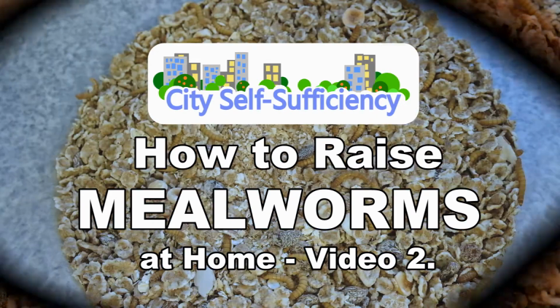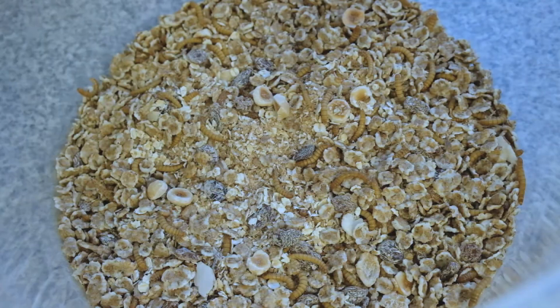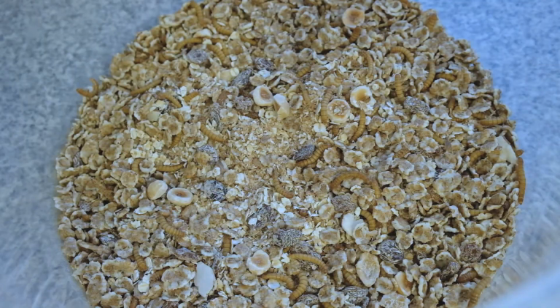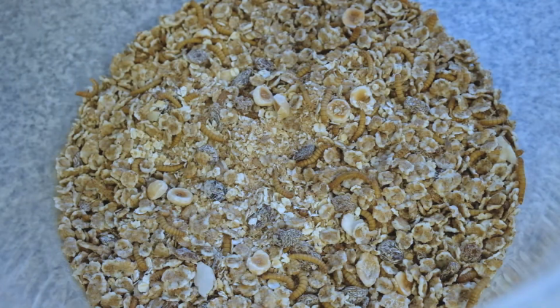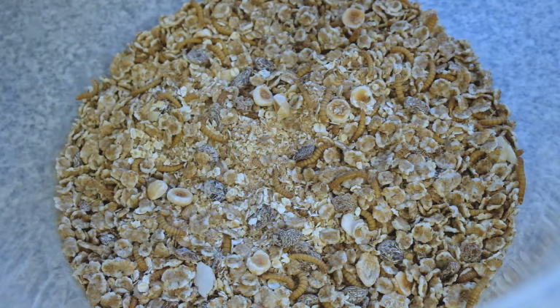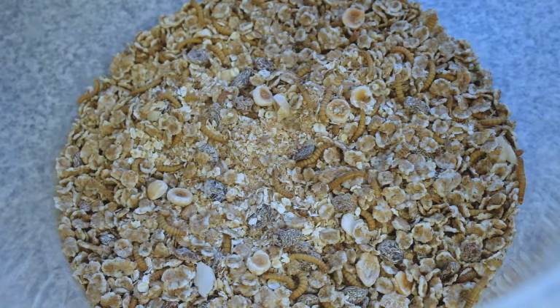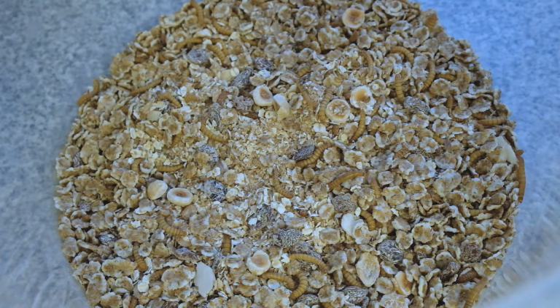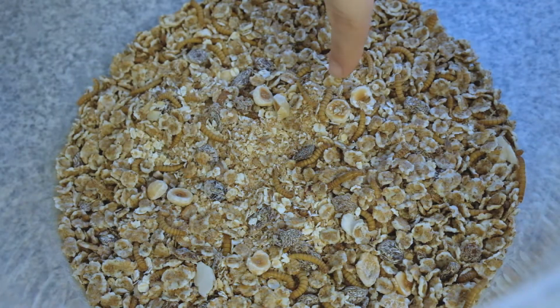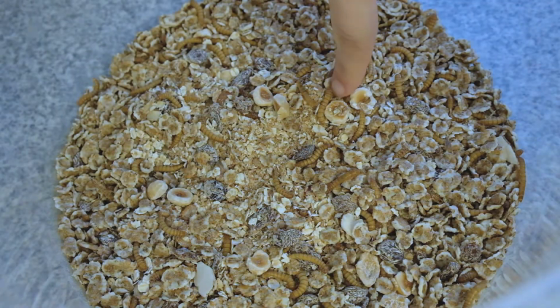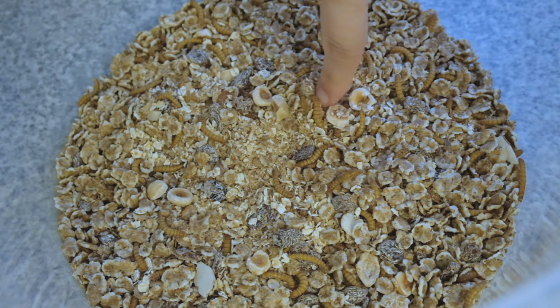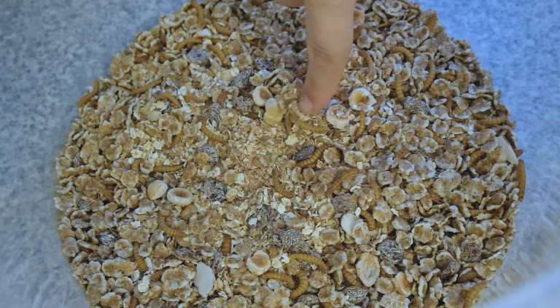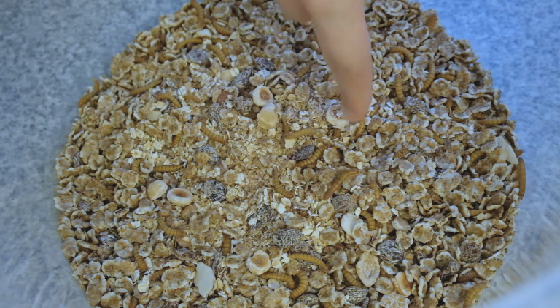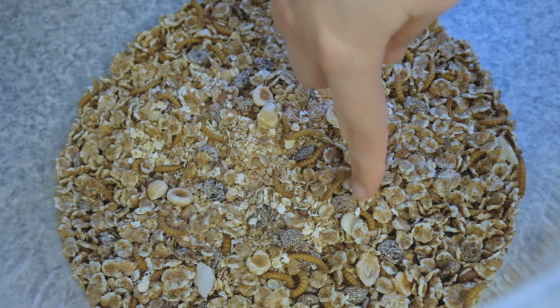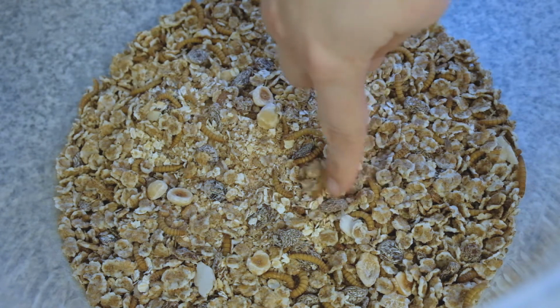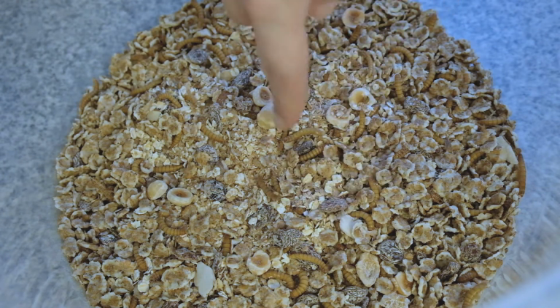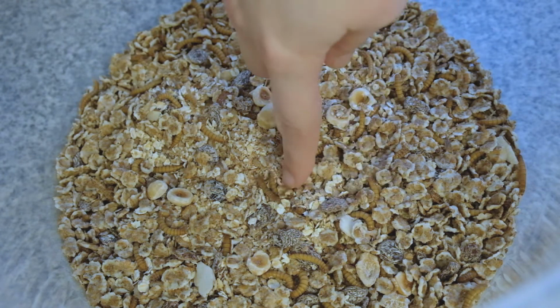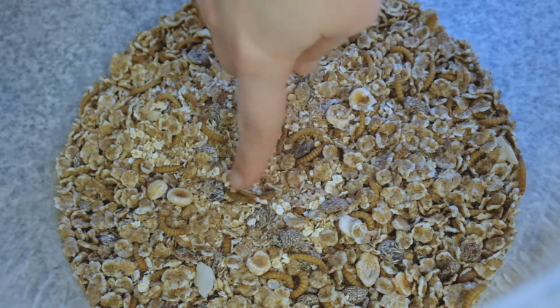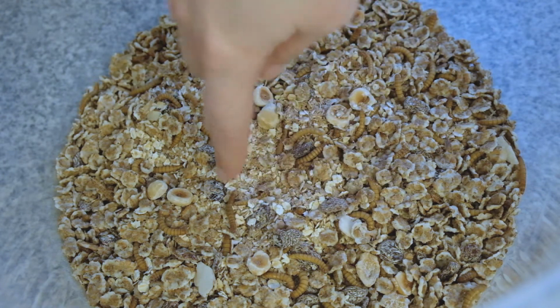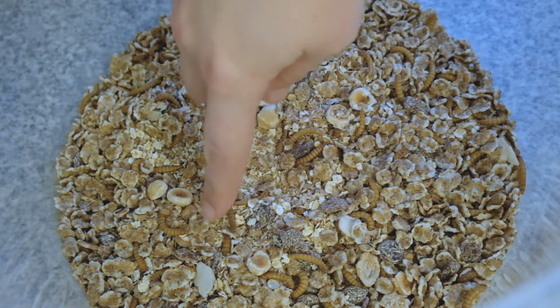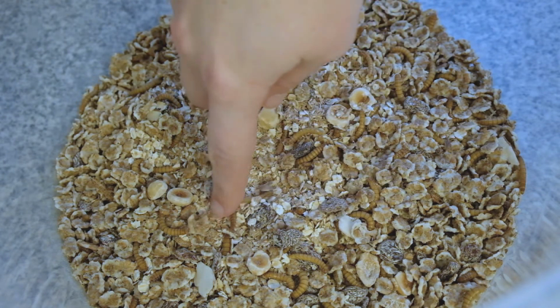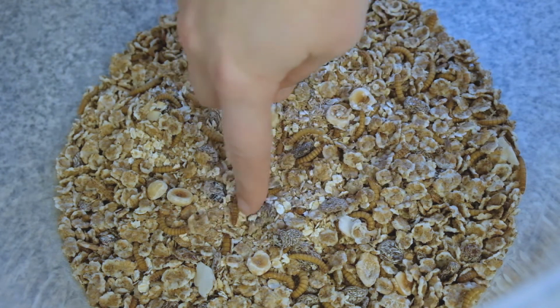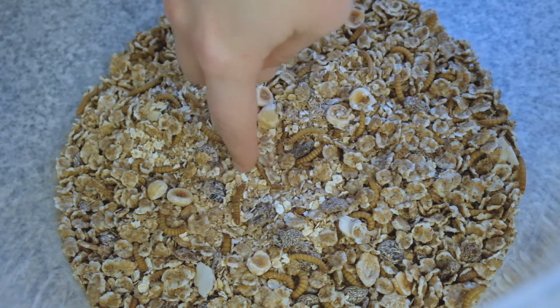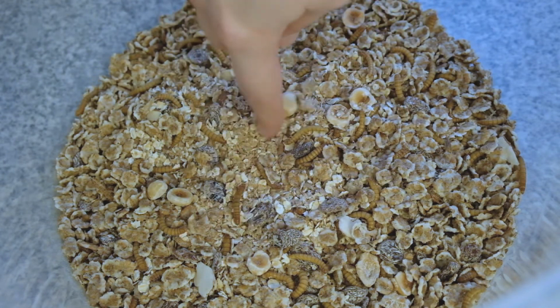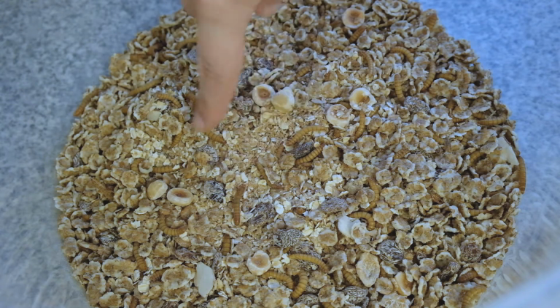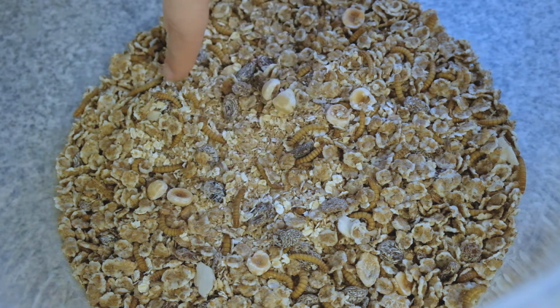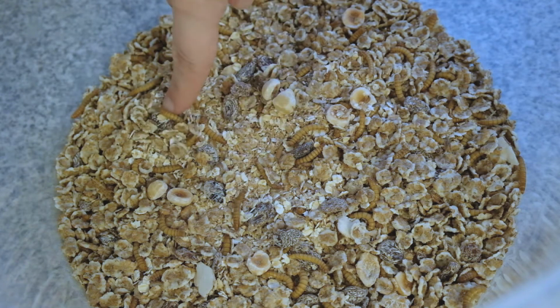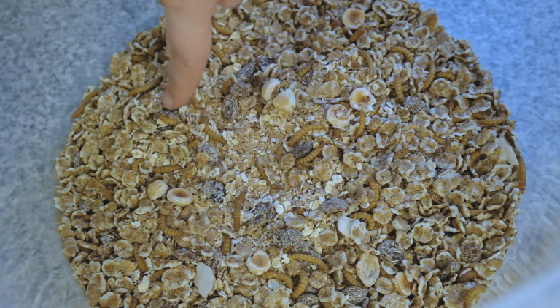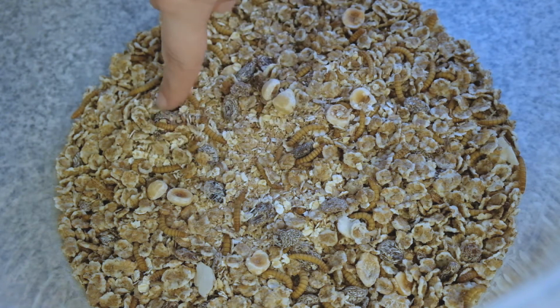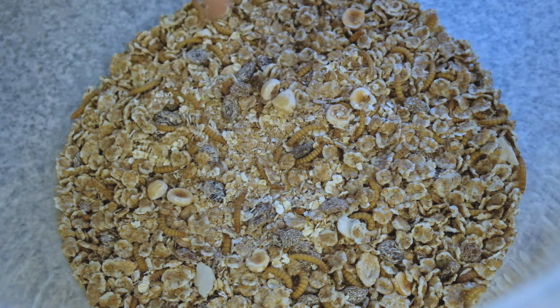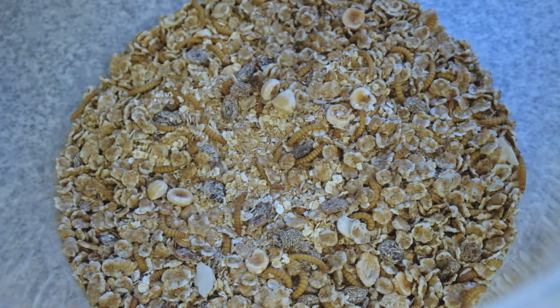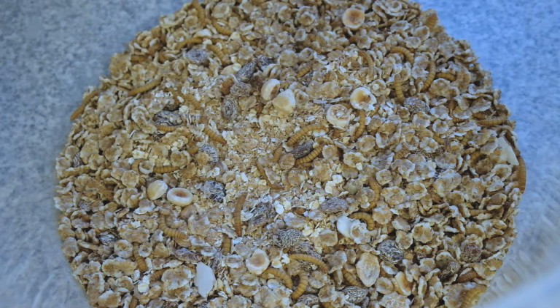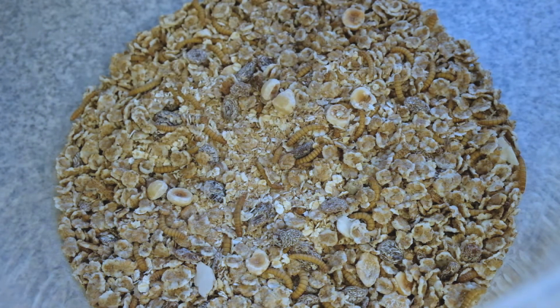Hello and welcome back to the channel. This is going to be our second video looking at these guys — the mealworms that we set up last time. Today we're going to be looking at what you need to do to grow them and maintain them so they grow into healthy adults.